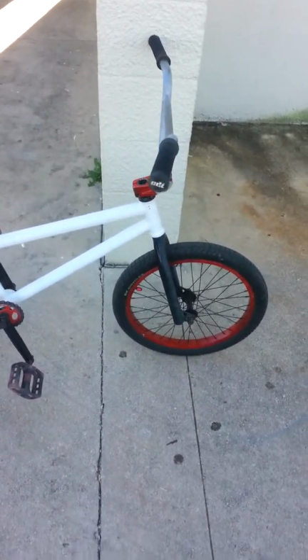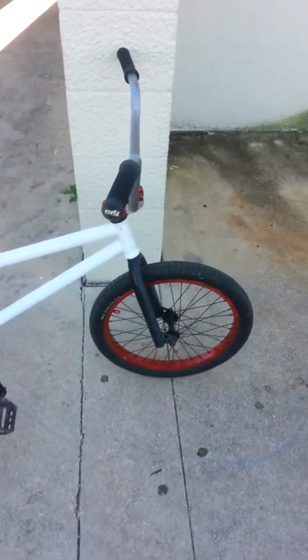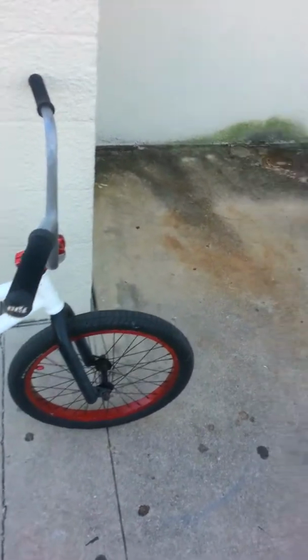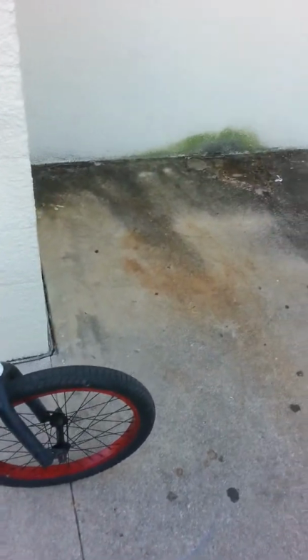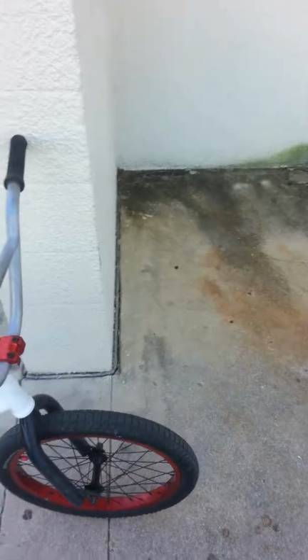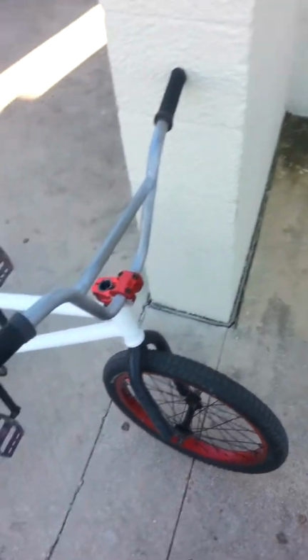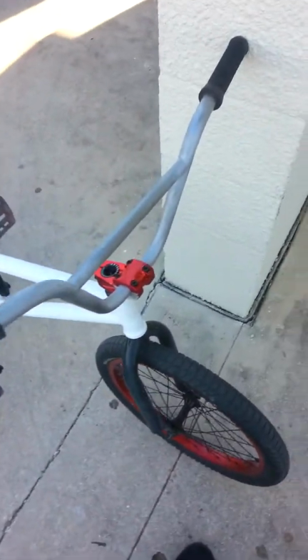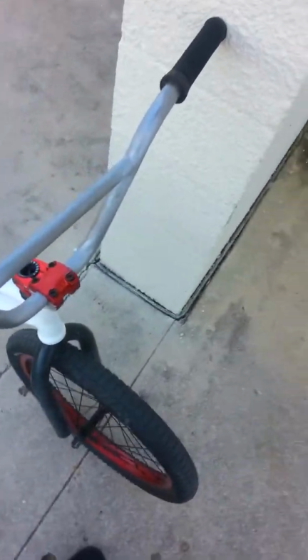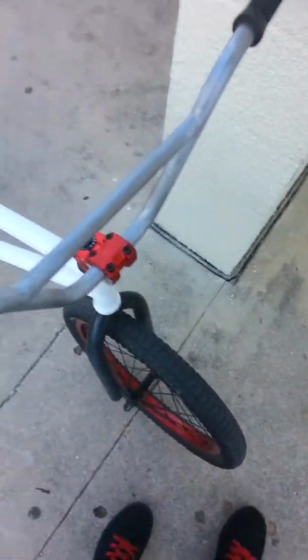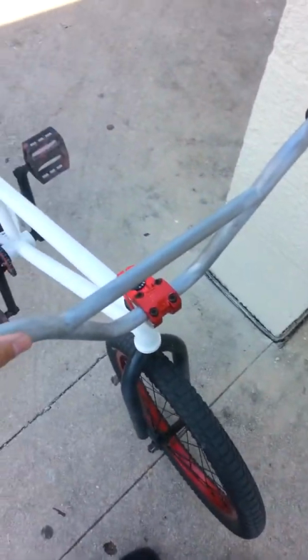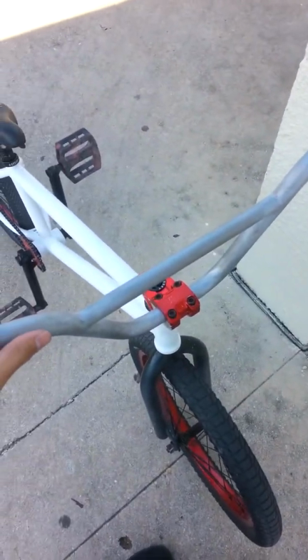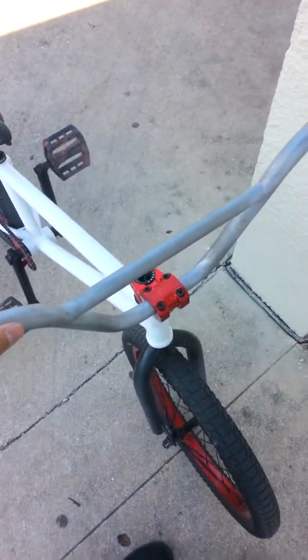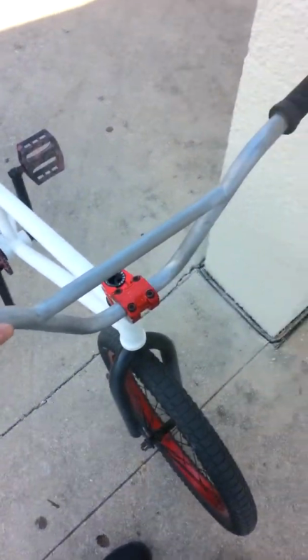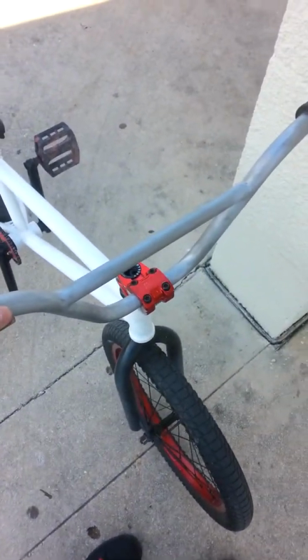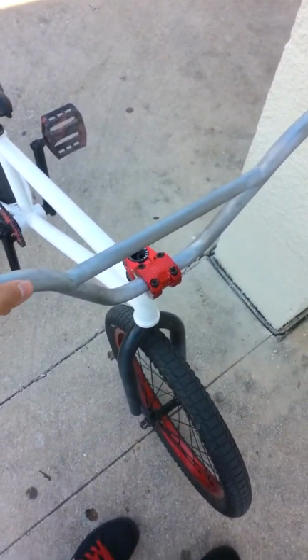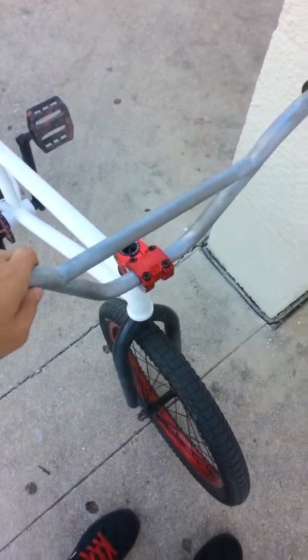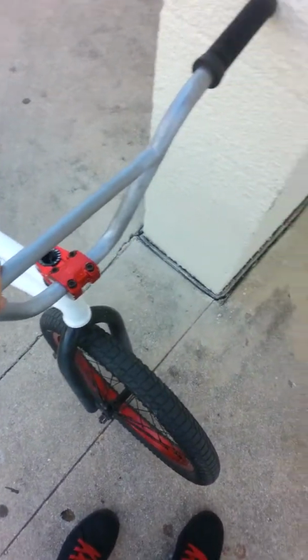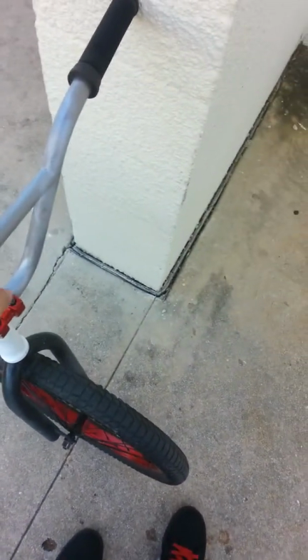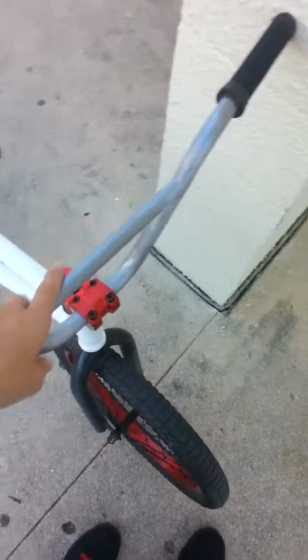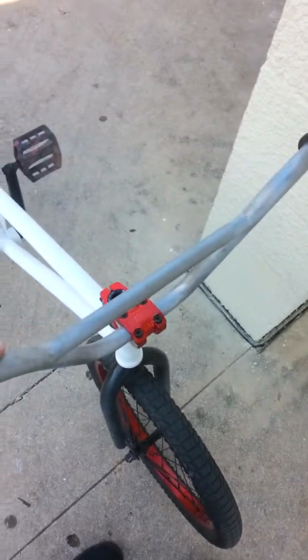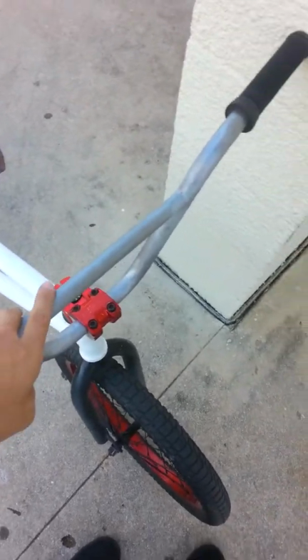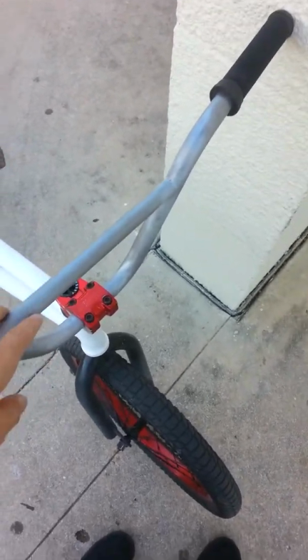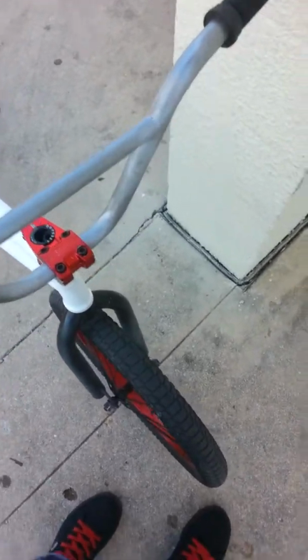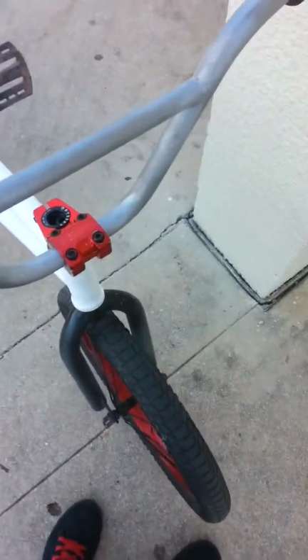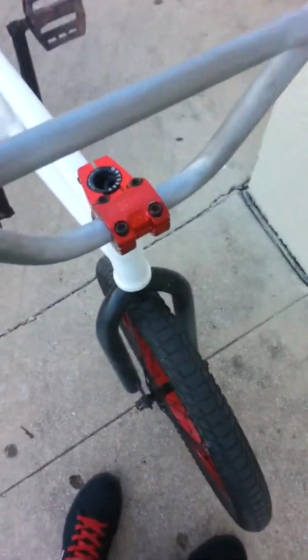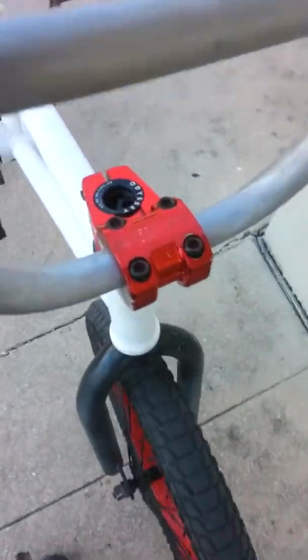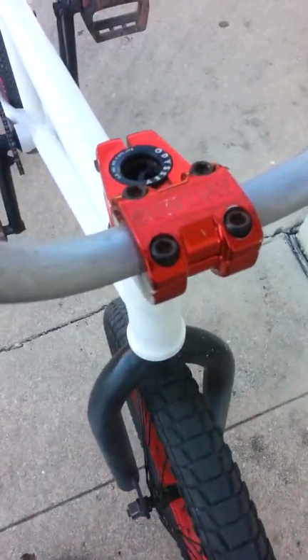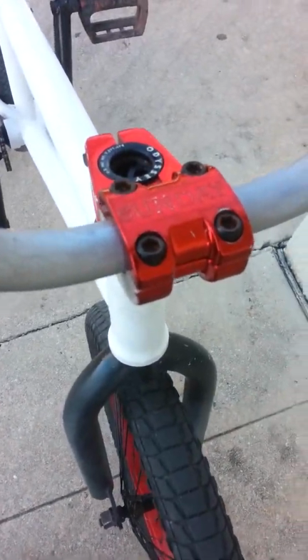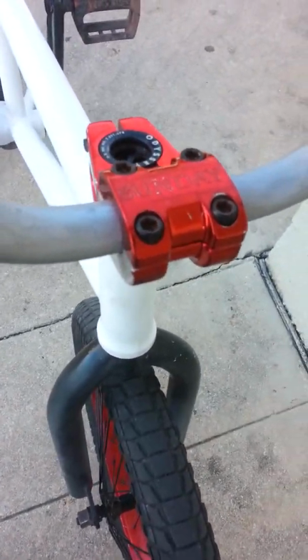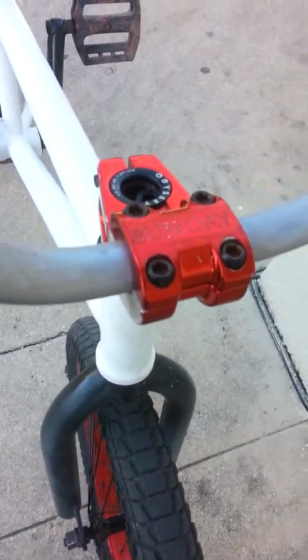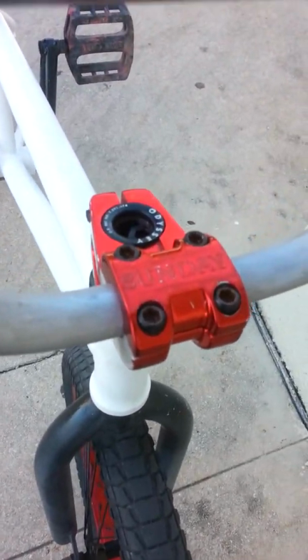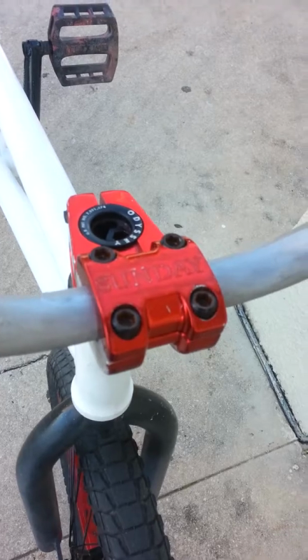I'm also running the Brooklyn handlebars — that's not the actual handlebar name, it's just what I call them because they're so small. The handlebars are Colt. They were red but I stripped them because I'm getting them powder-coated.